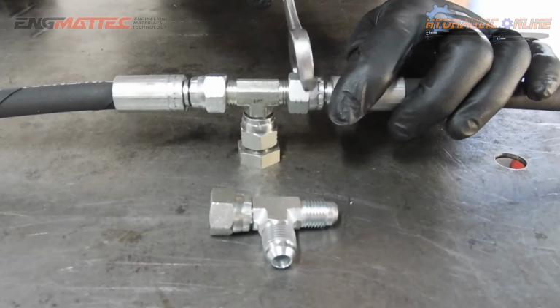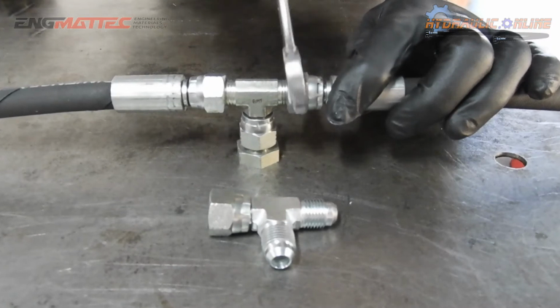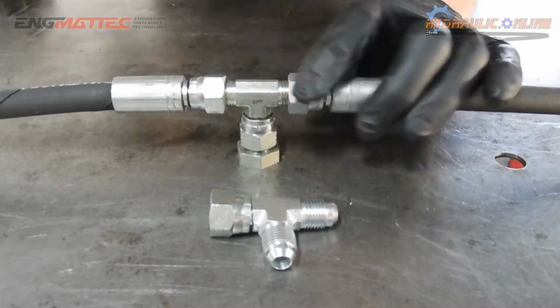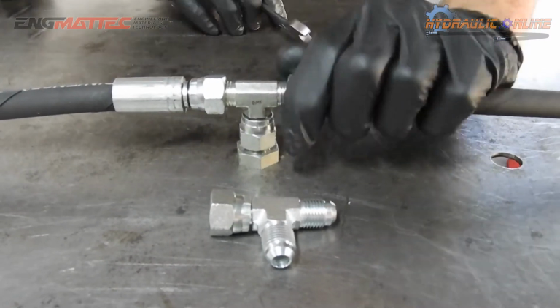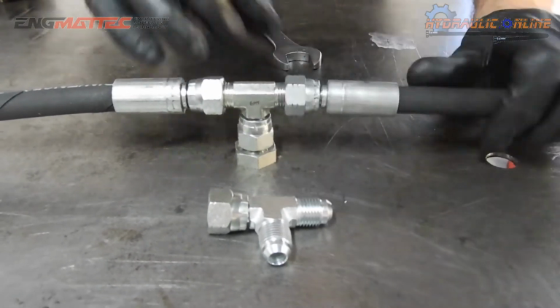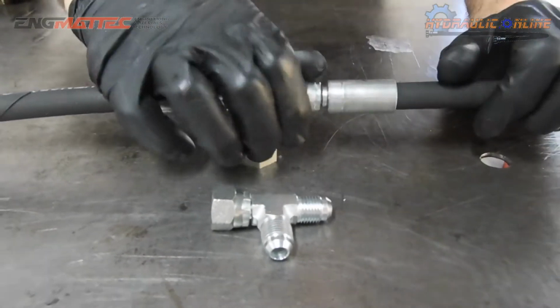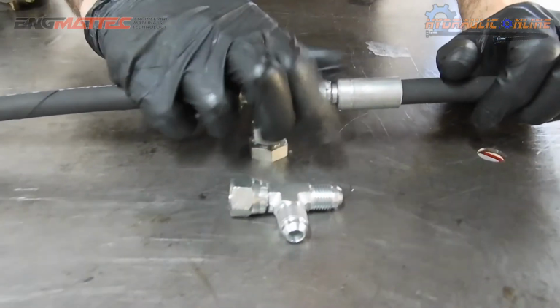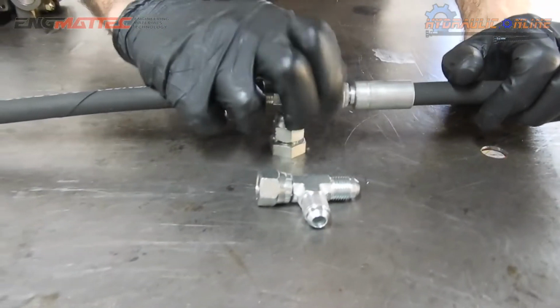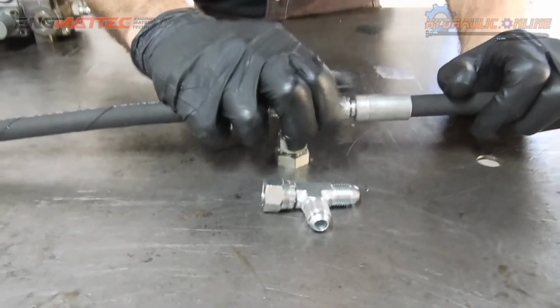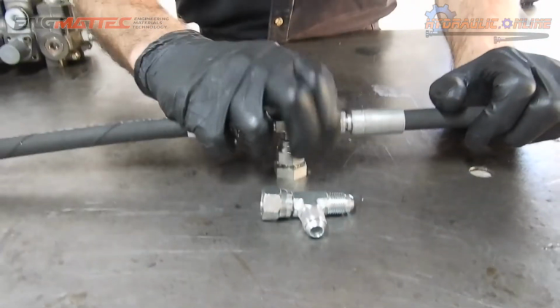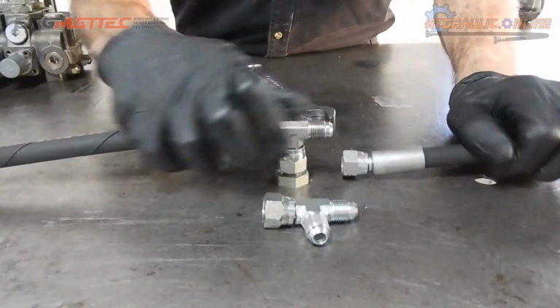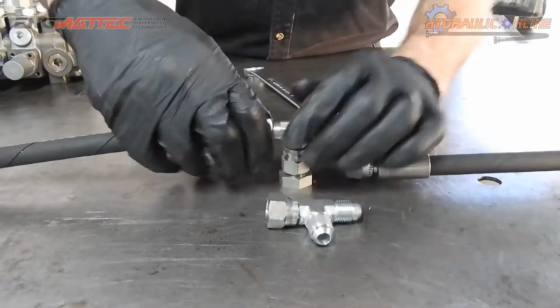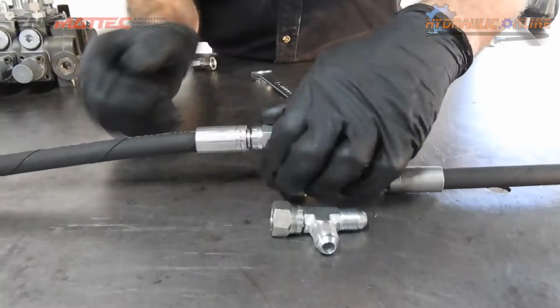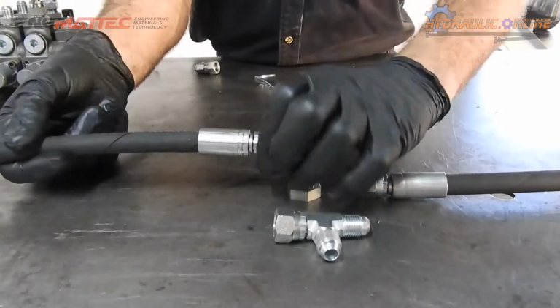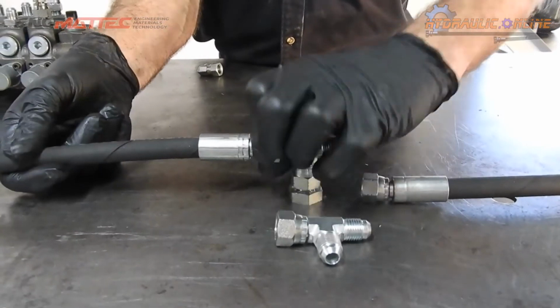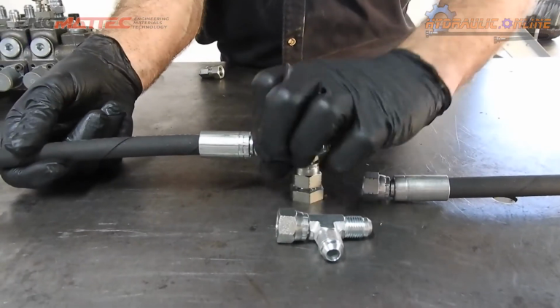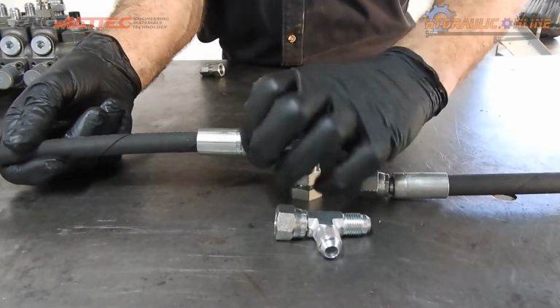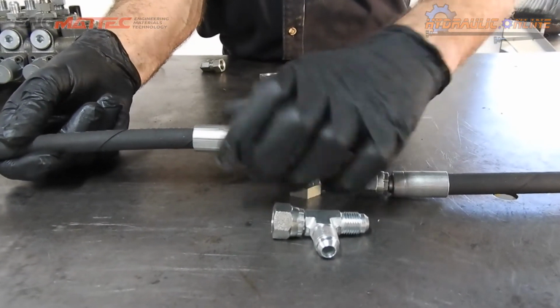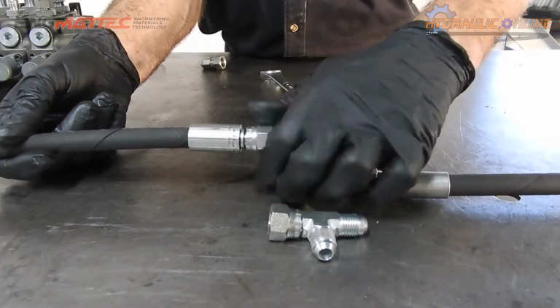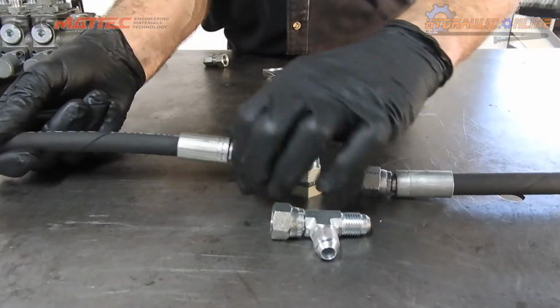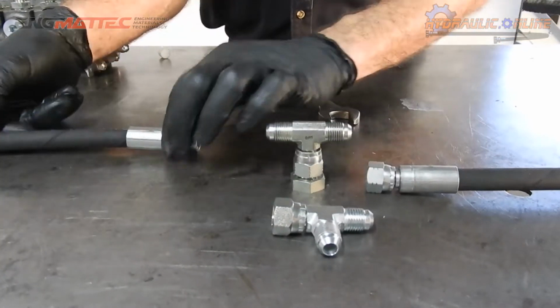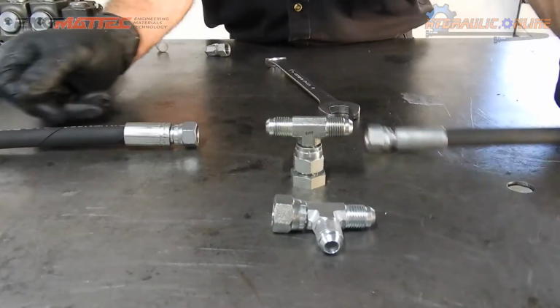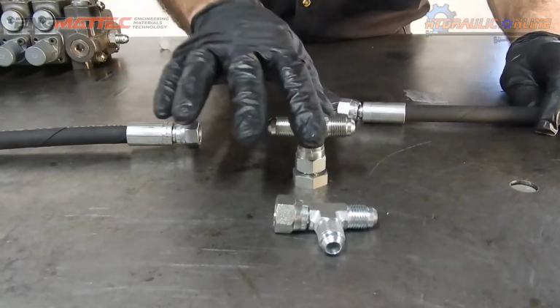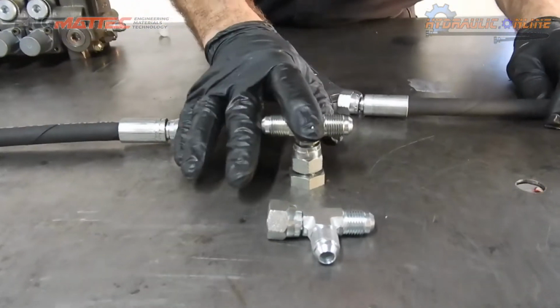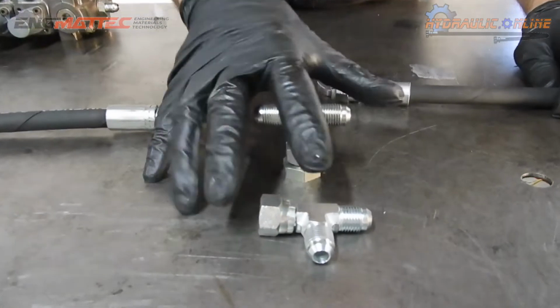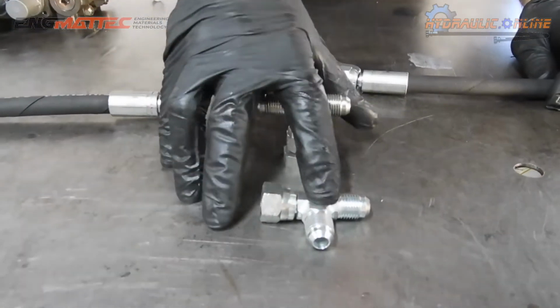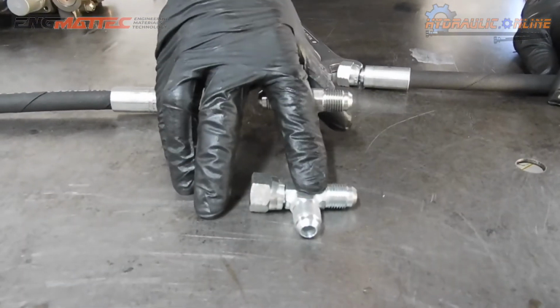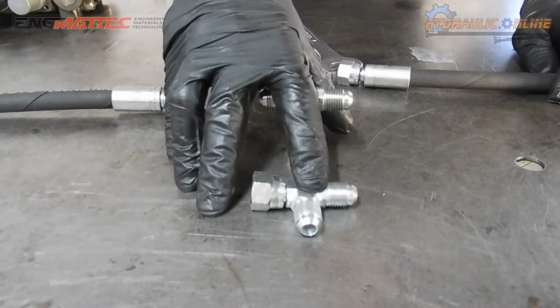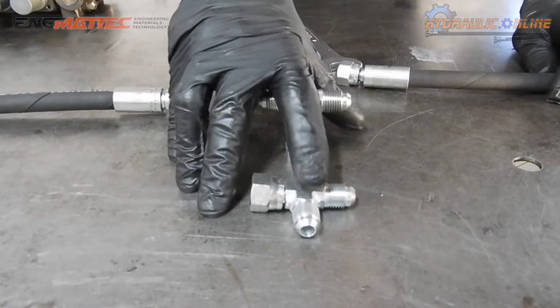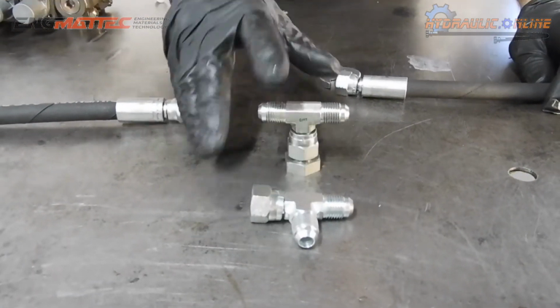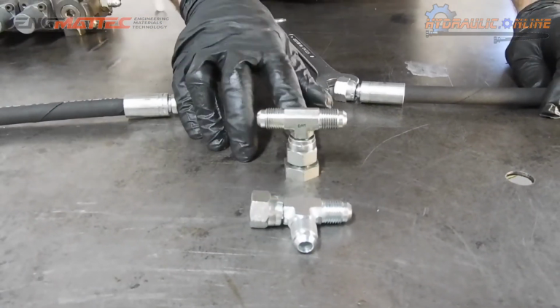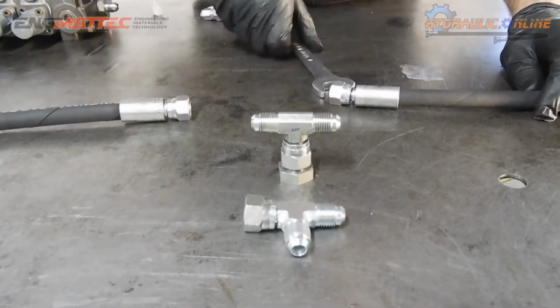Depending on the circumstance, depending on the design, depending on the interference, the application, the machinery, you would choose whether you used a run T or a branch T.